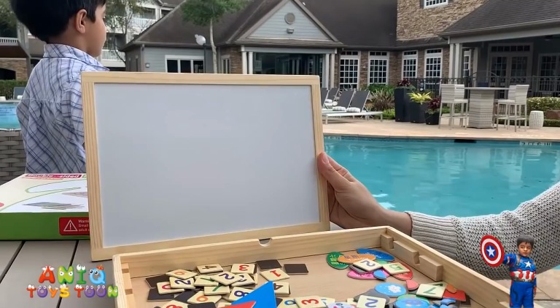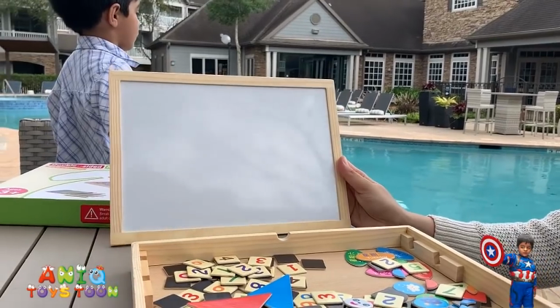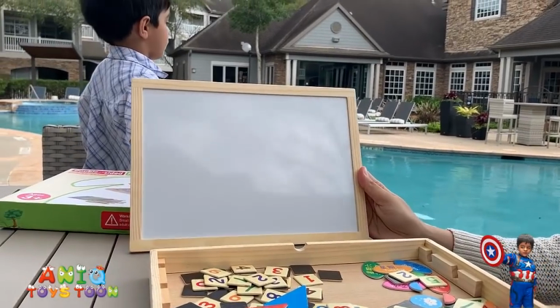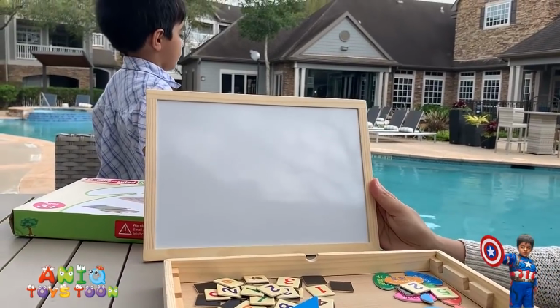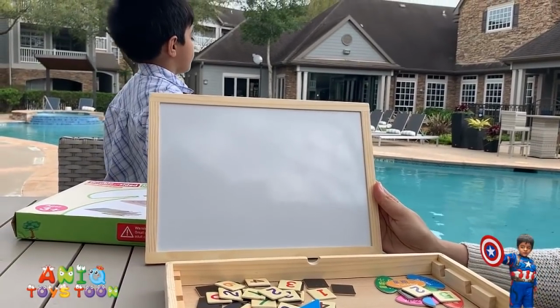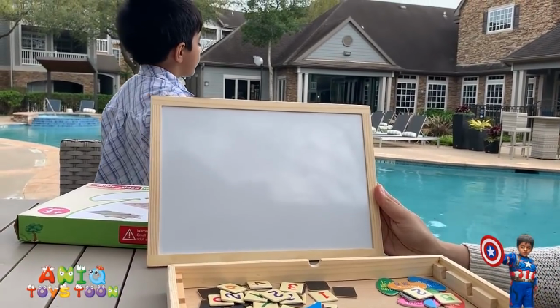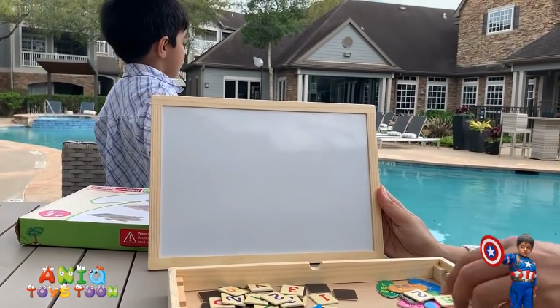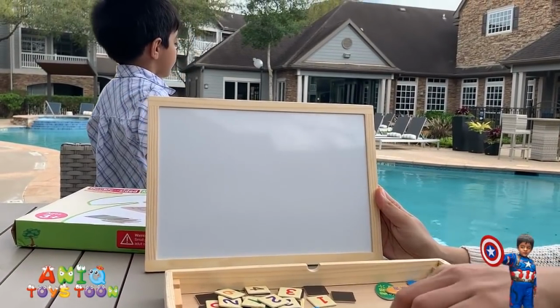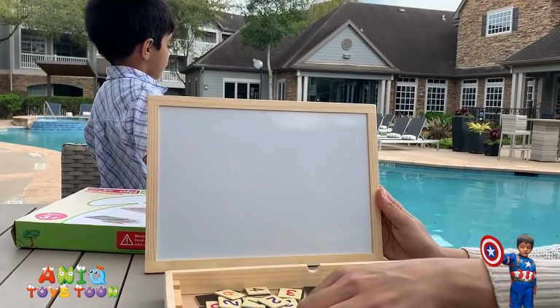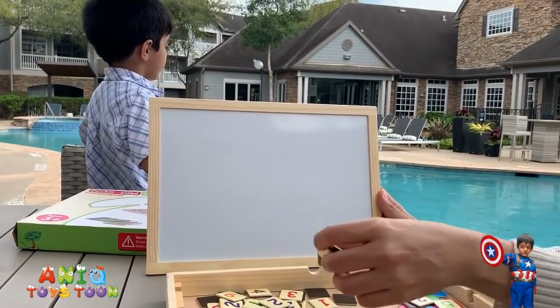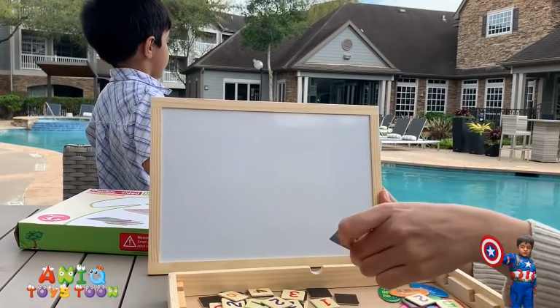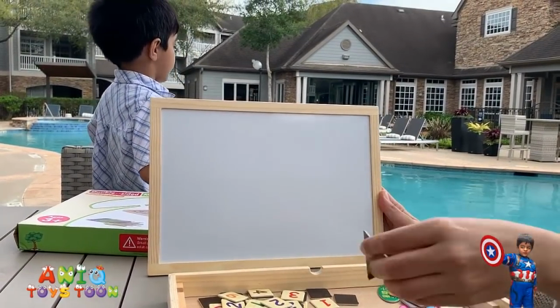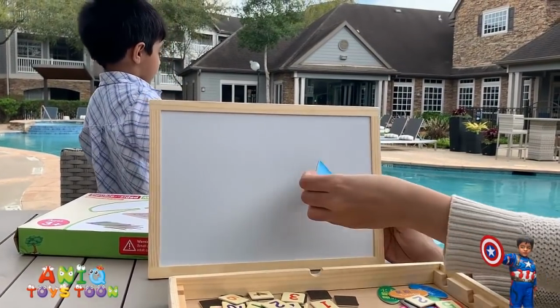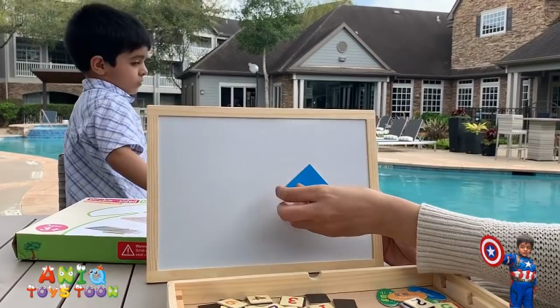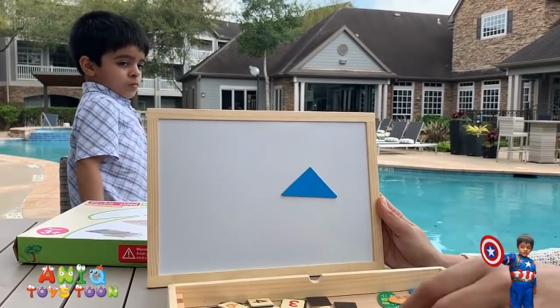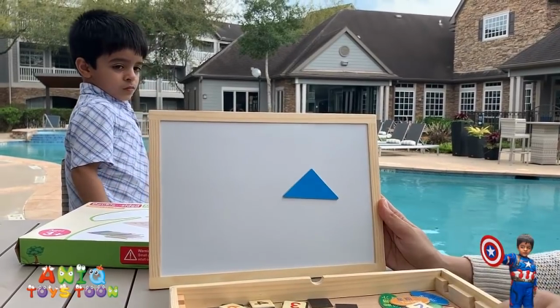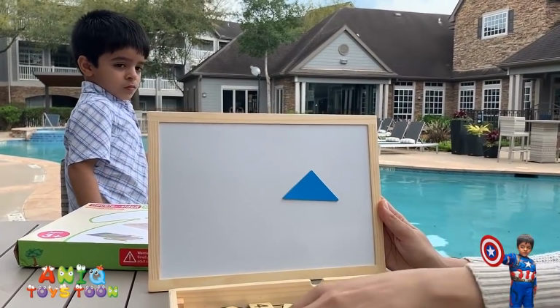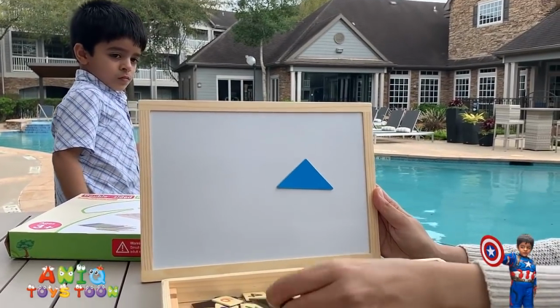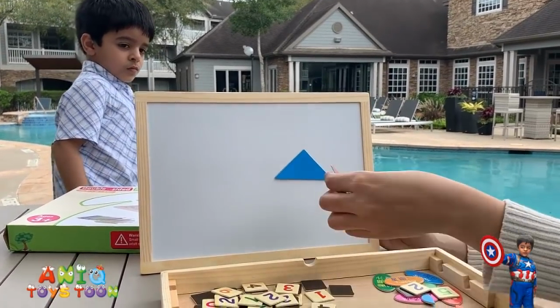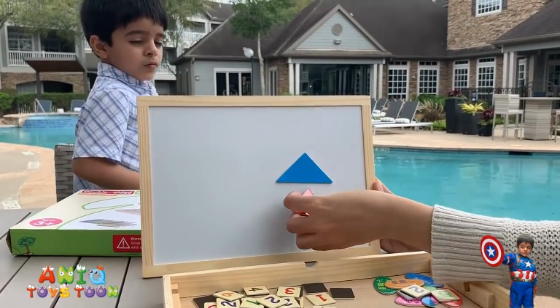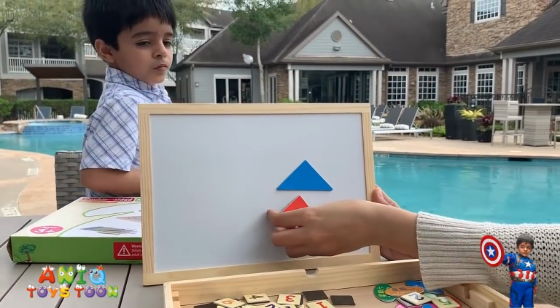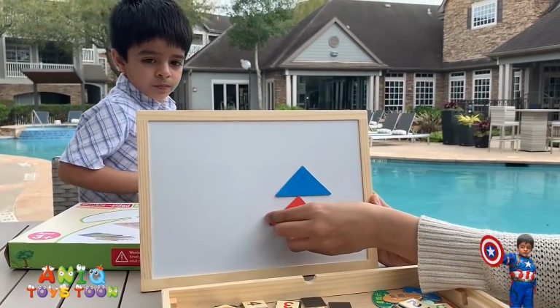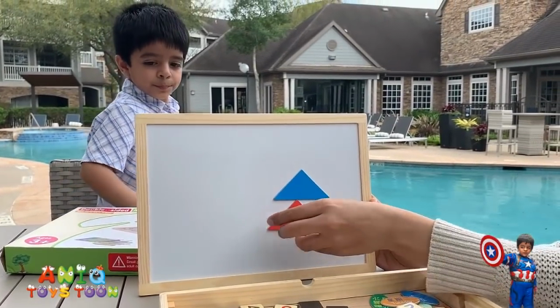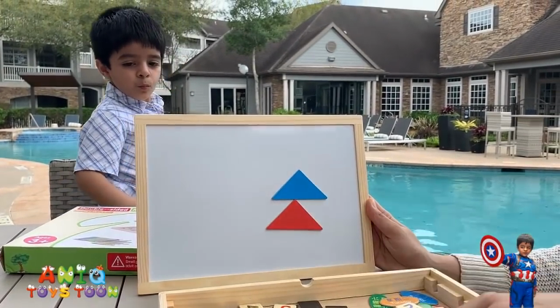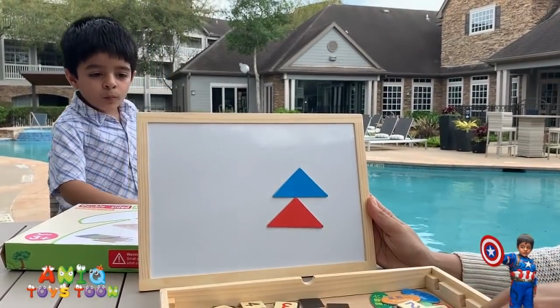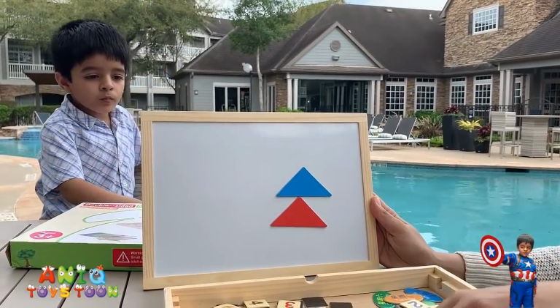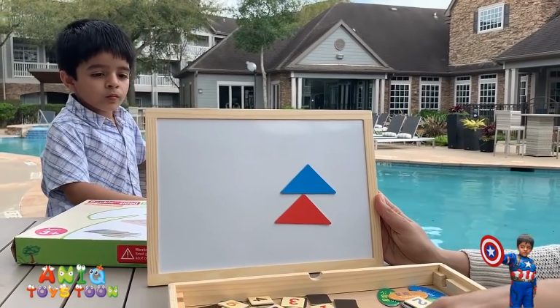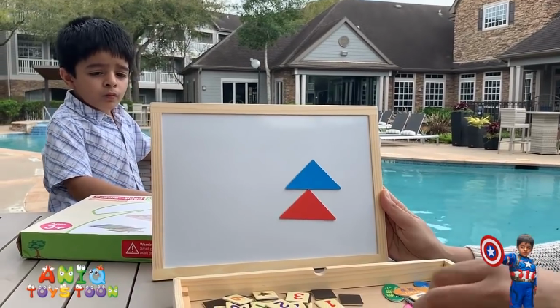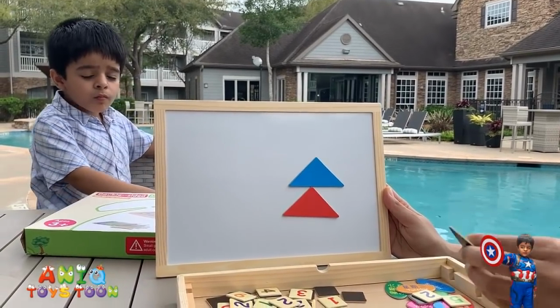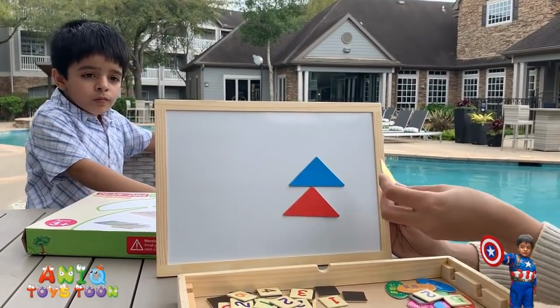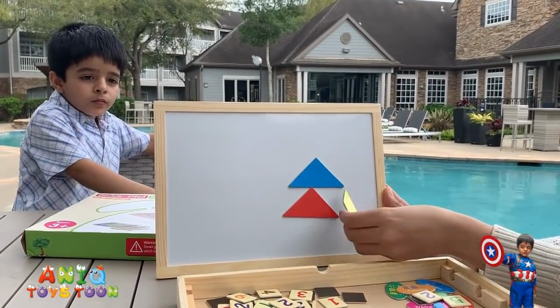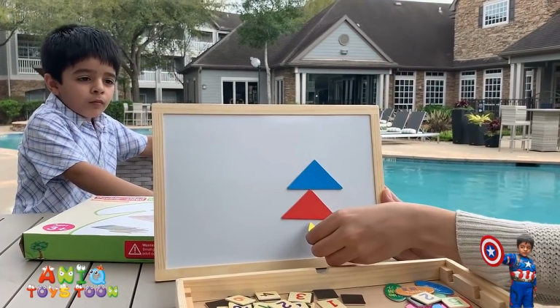I thought they also had shapes — where do the shapes go? You can put shapes here and make a tree and stuff like that.